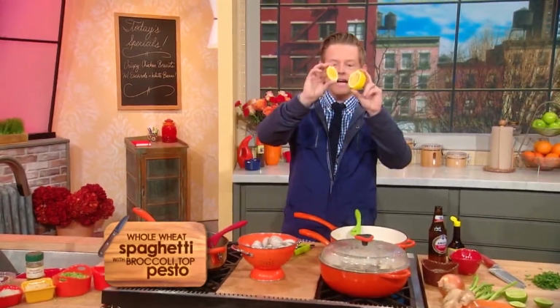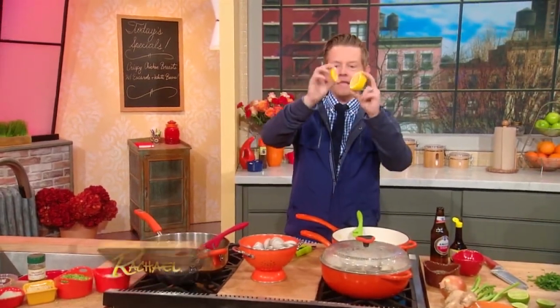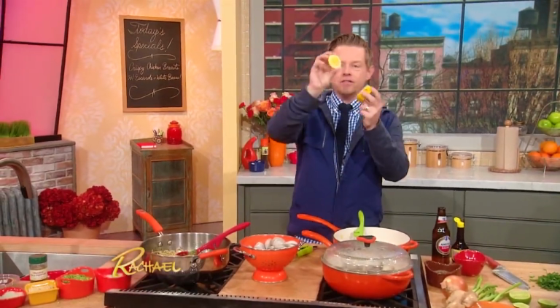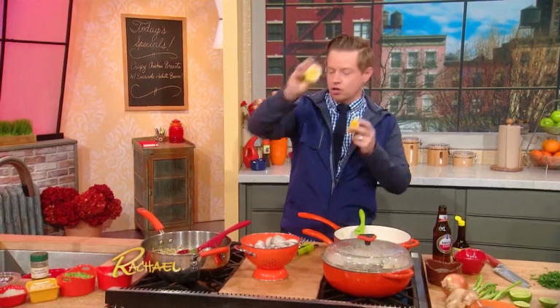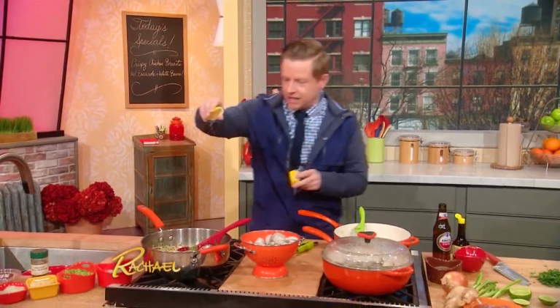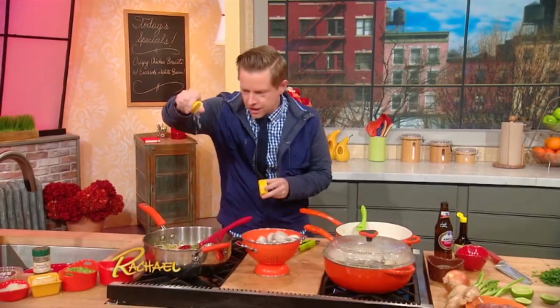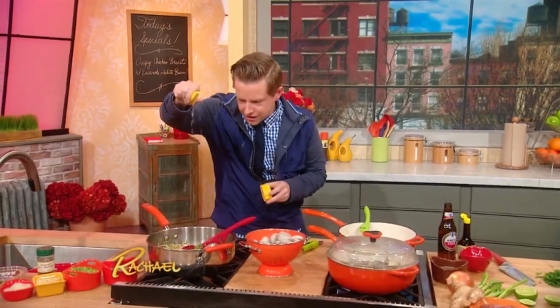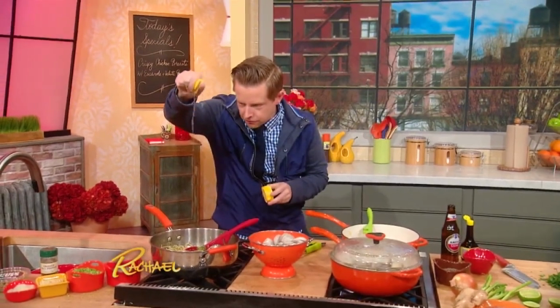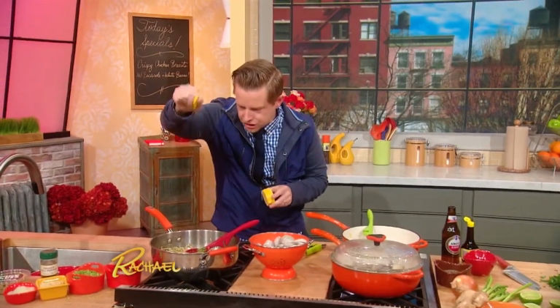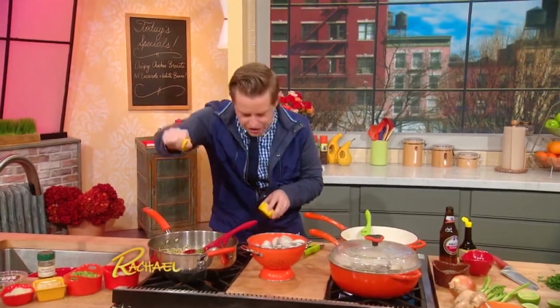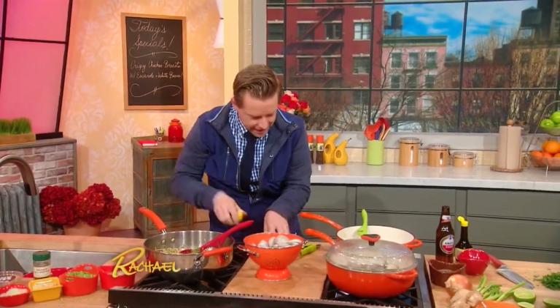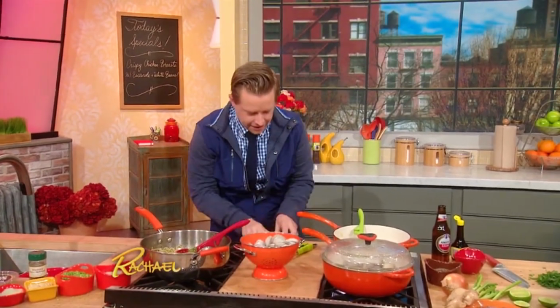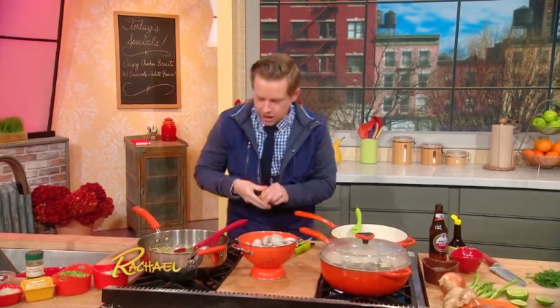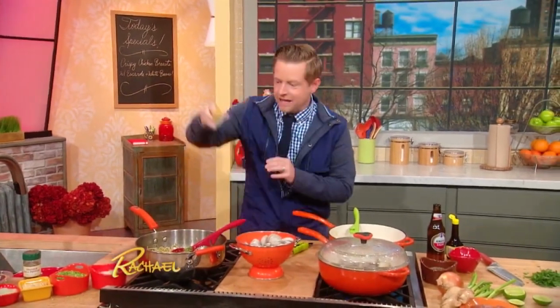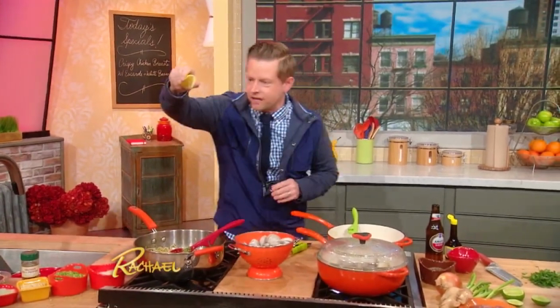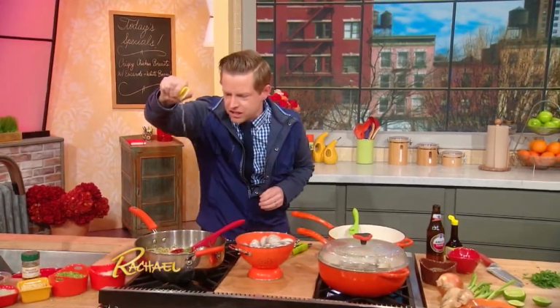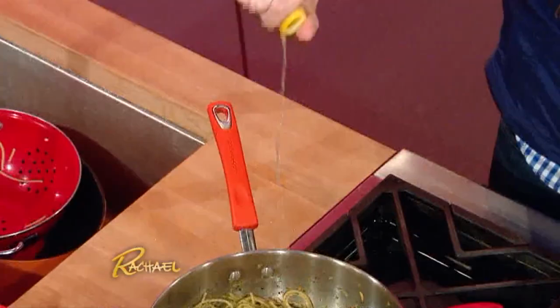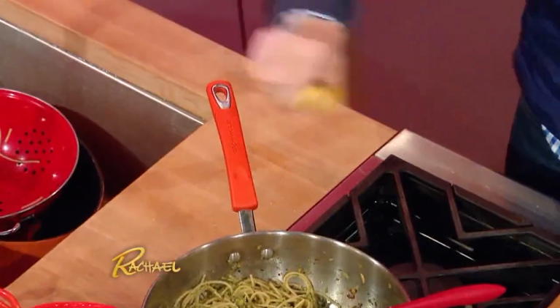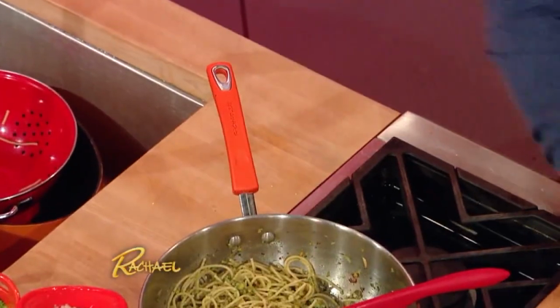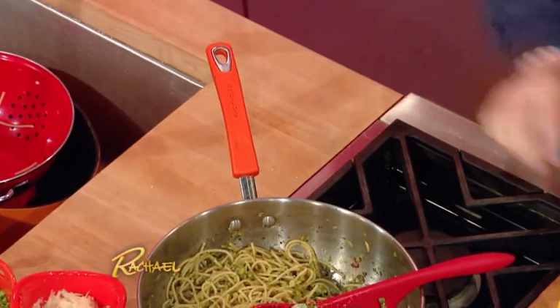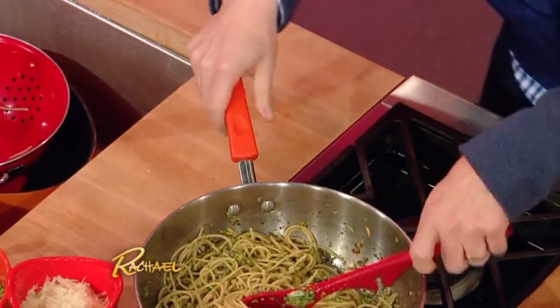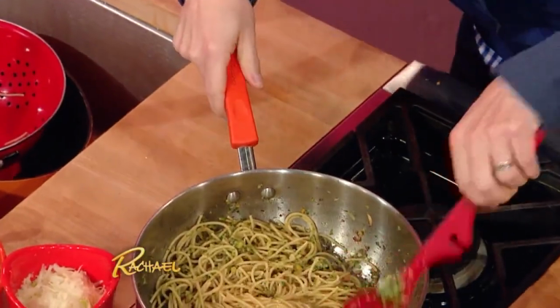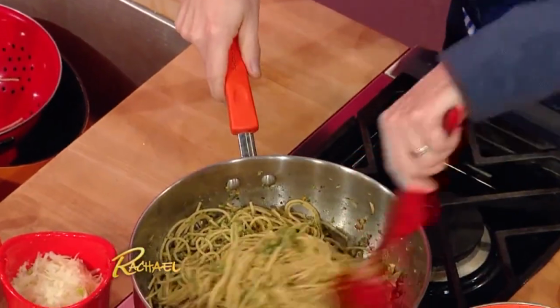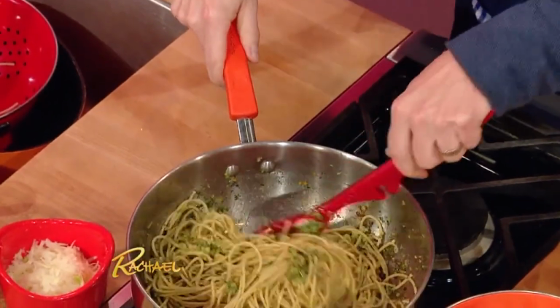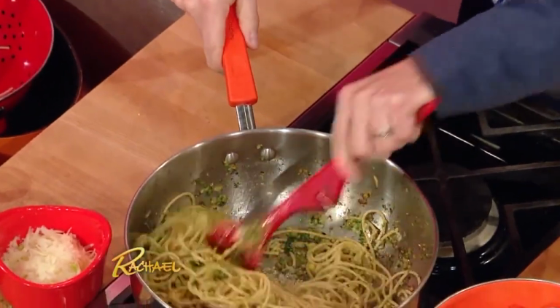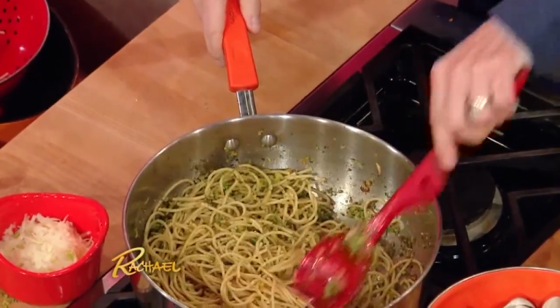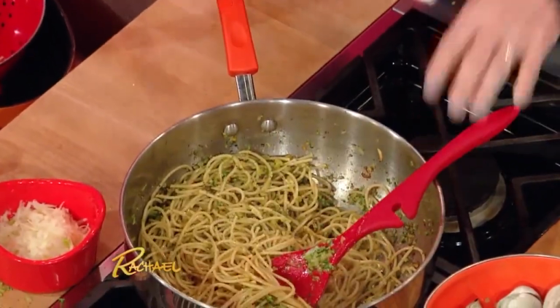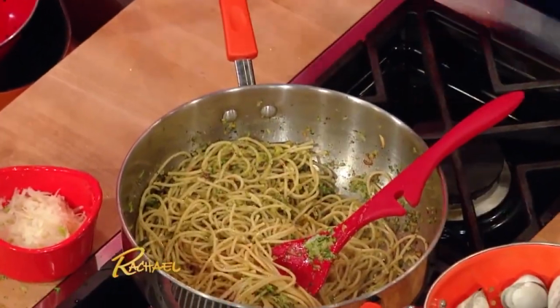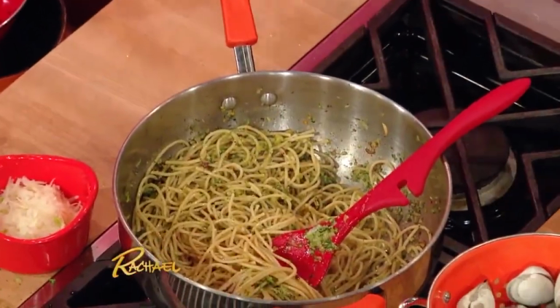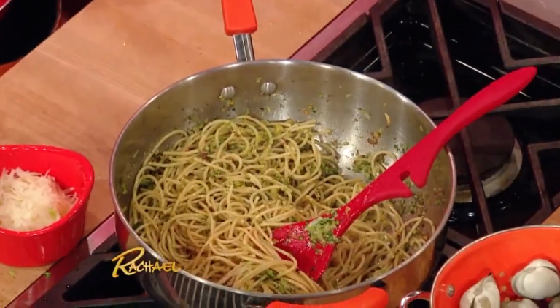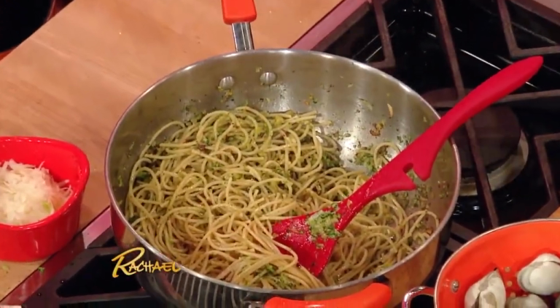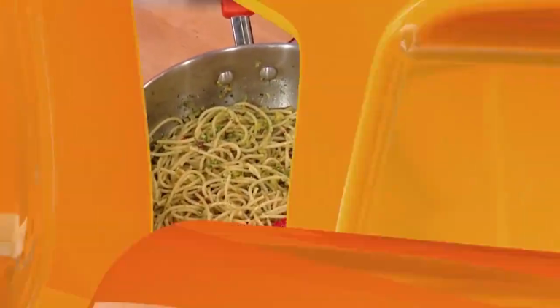I cut the lemon so that there's no seed in it, so I can really just squeeze some of that lemon in there. That's just gonna finish it. And even if this just happened at the table, that's a great tip to make sure that your food just jumps off the plate.